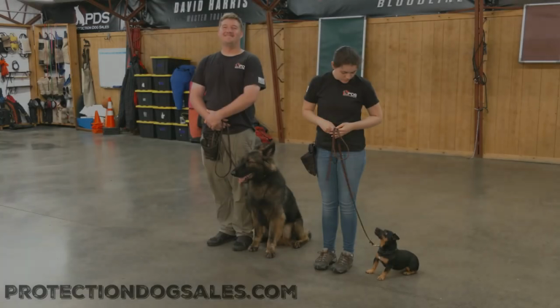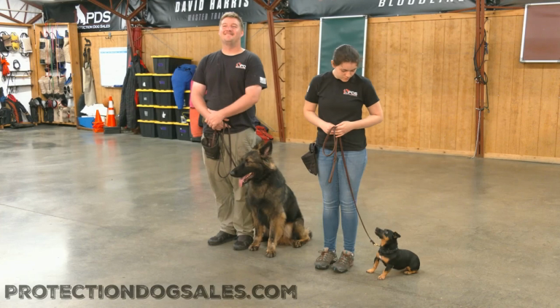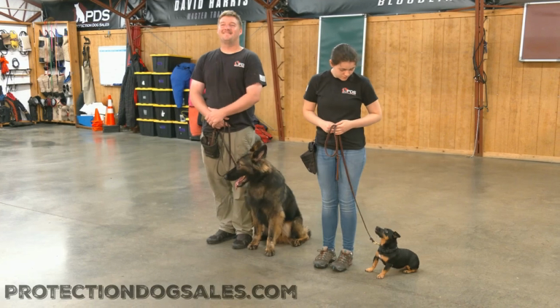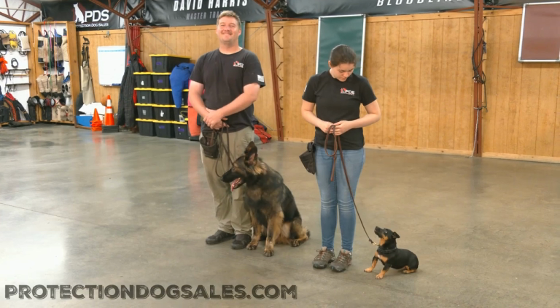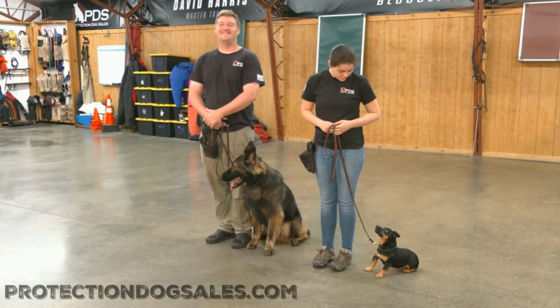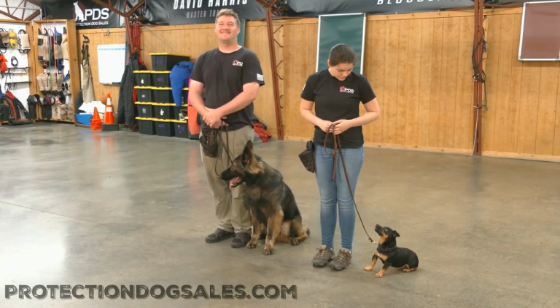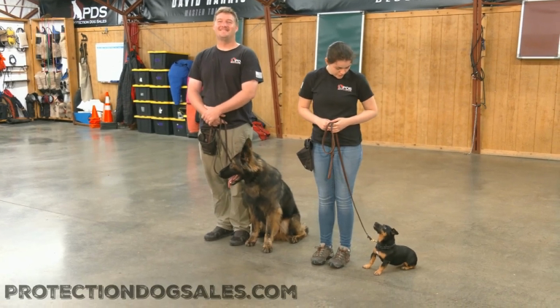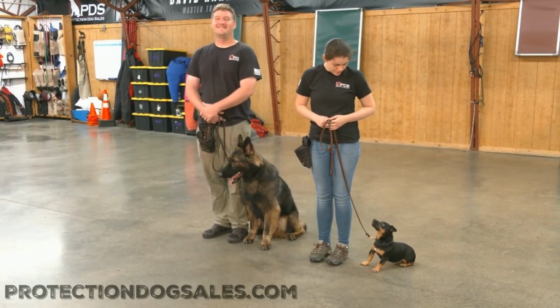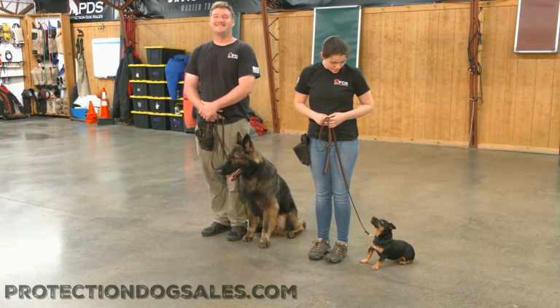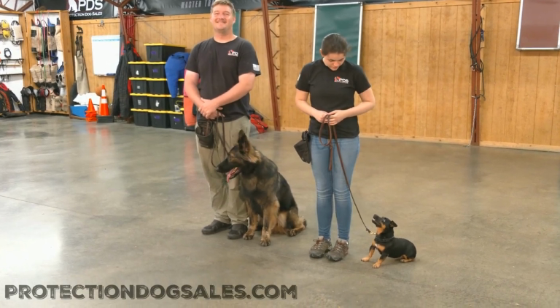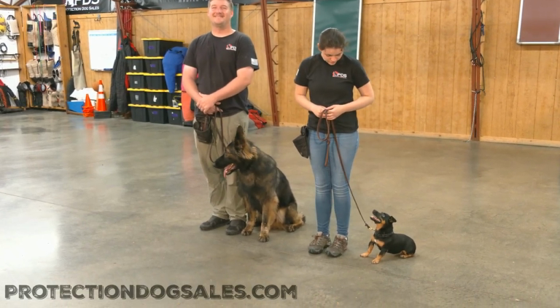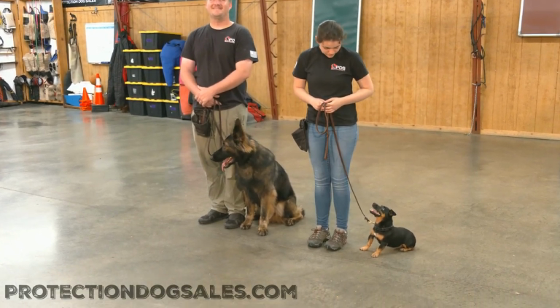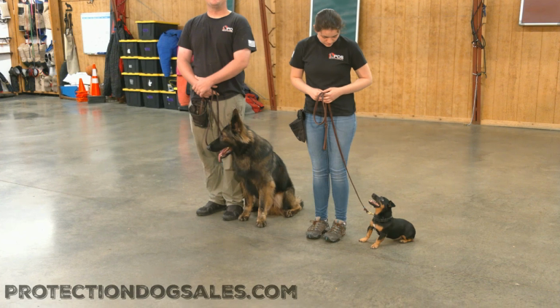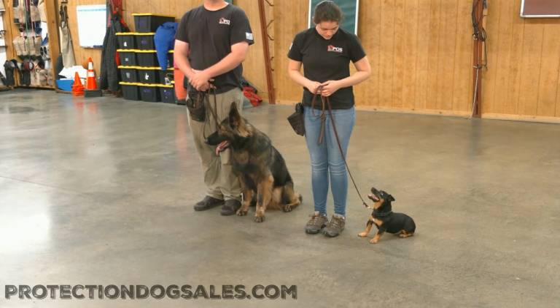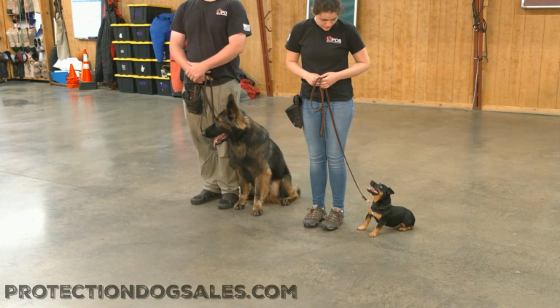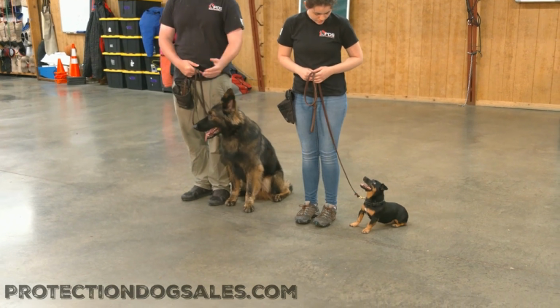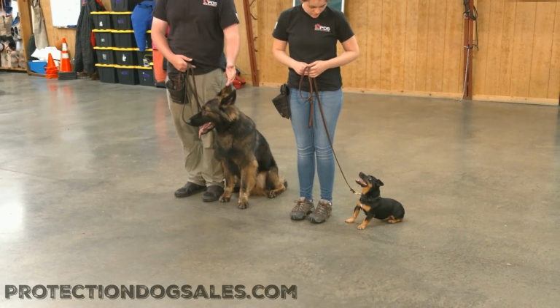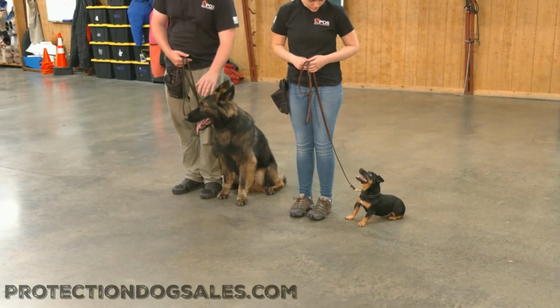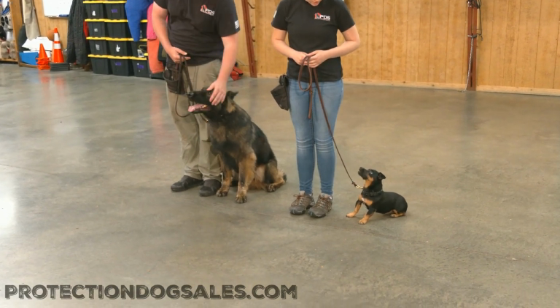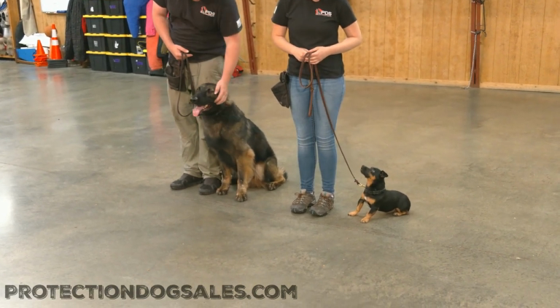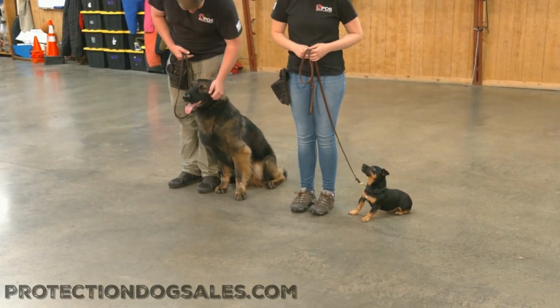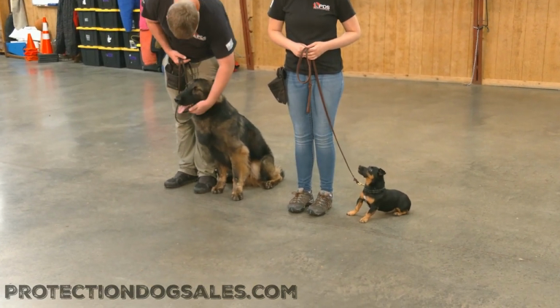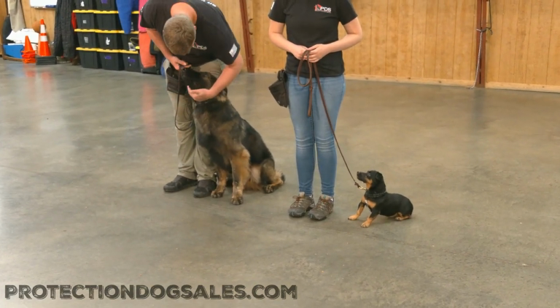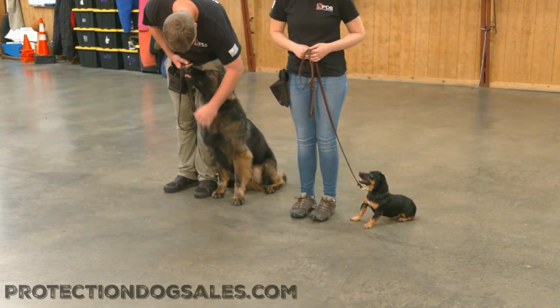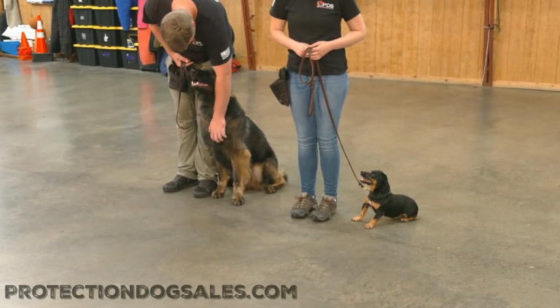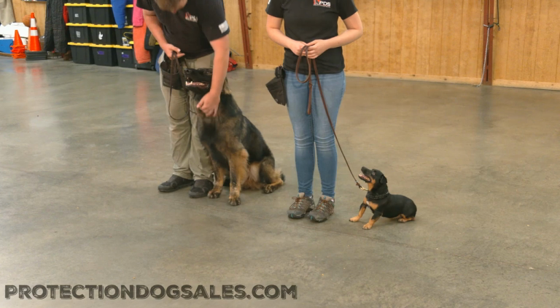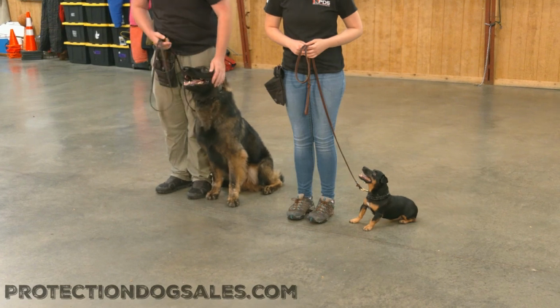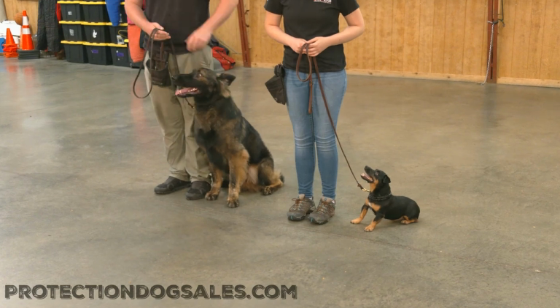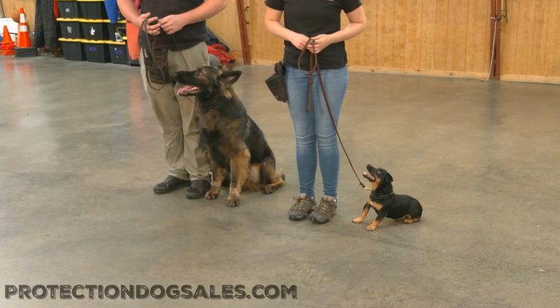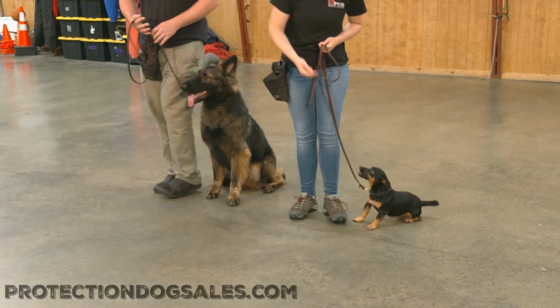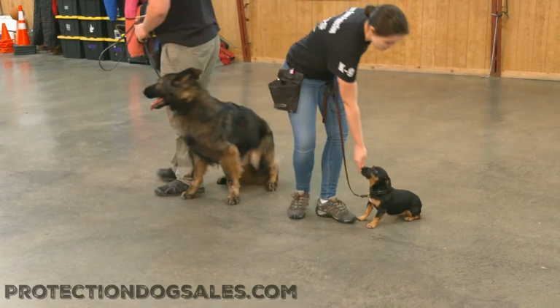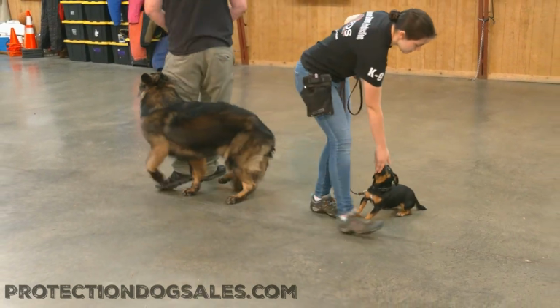Hey there guys, we're having a look at two cool dogs today. We have on the left Halbert Von Prufenpuddin at three years old, and then on the right we're having a look at Hunt Terrier Britton at four years old.